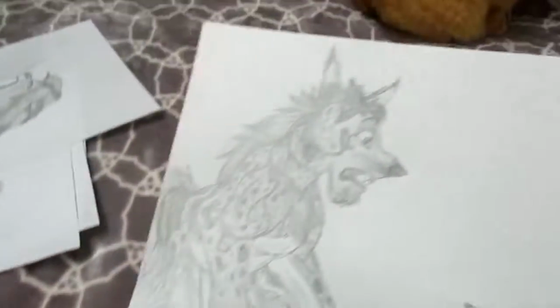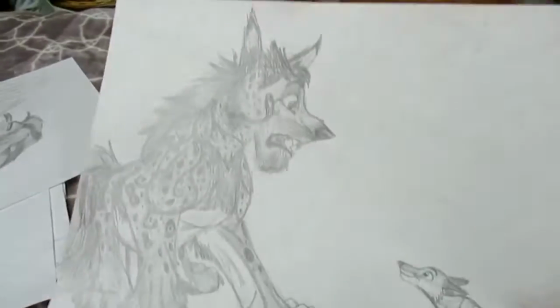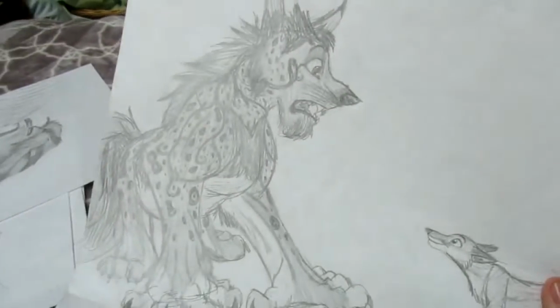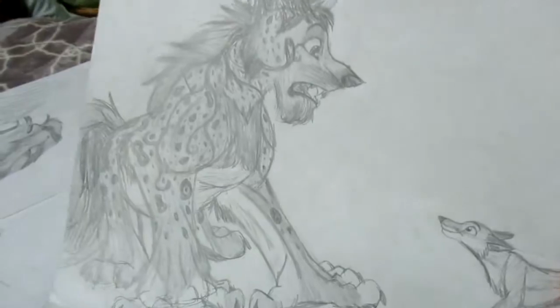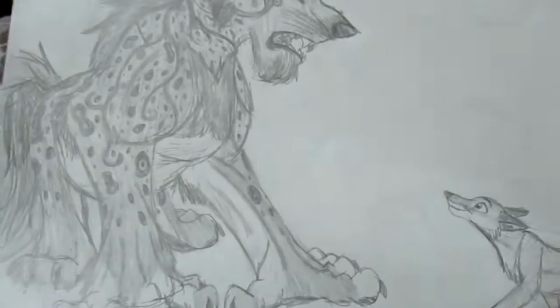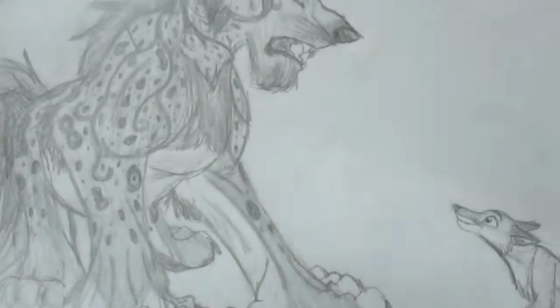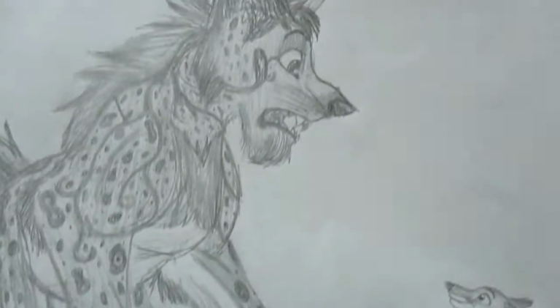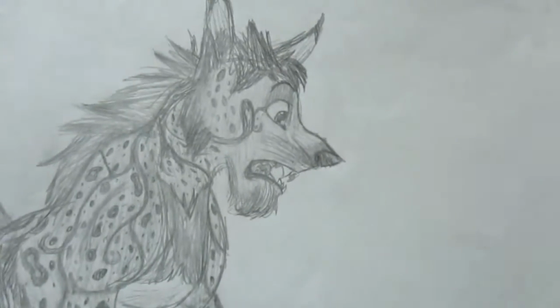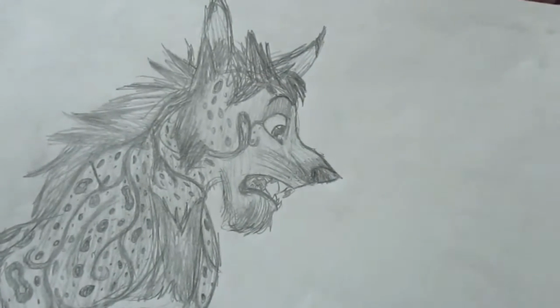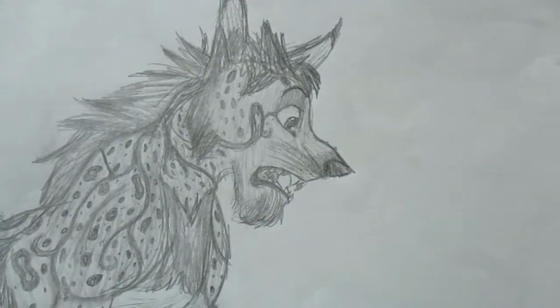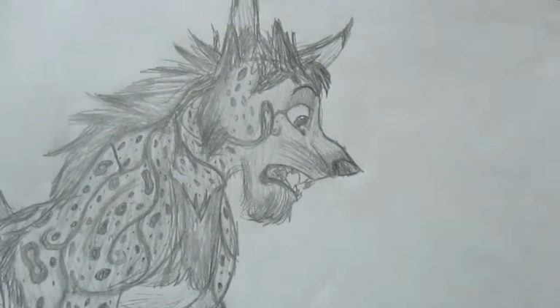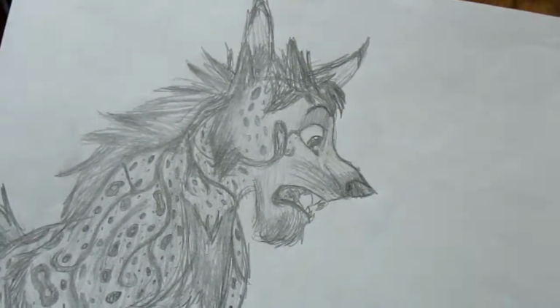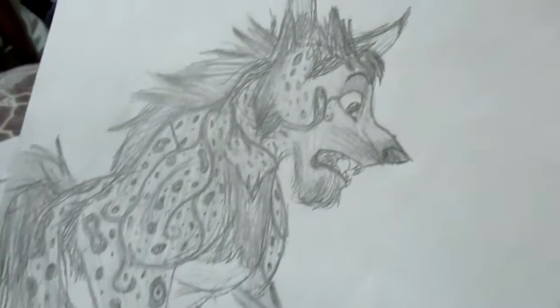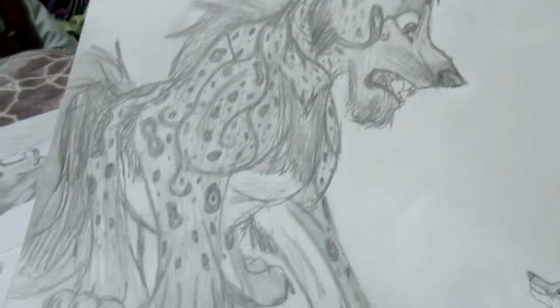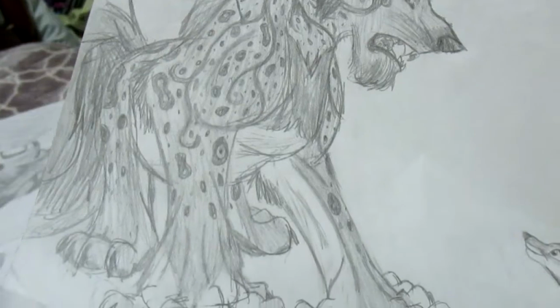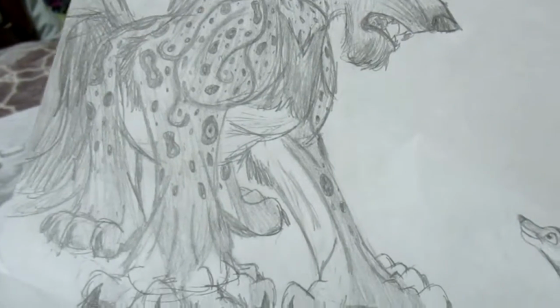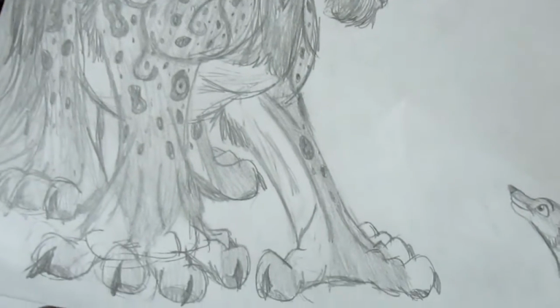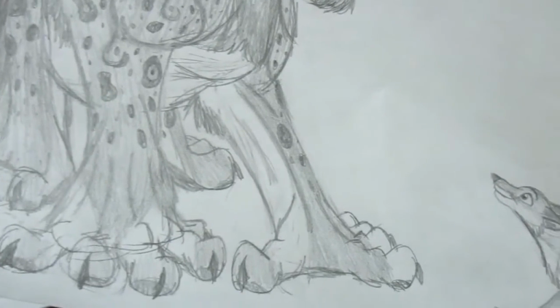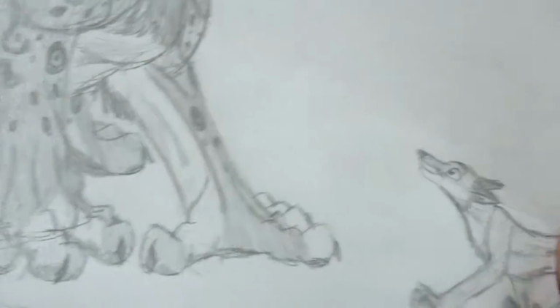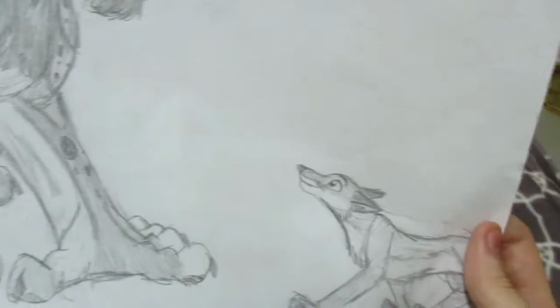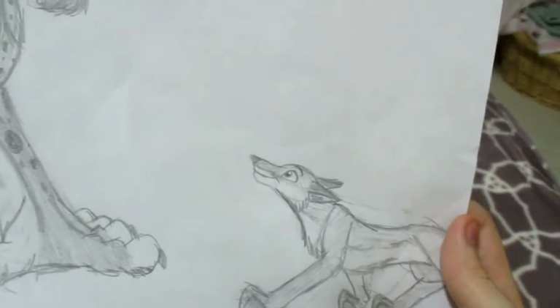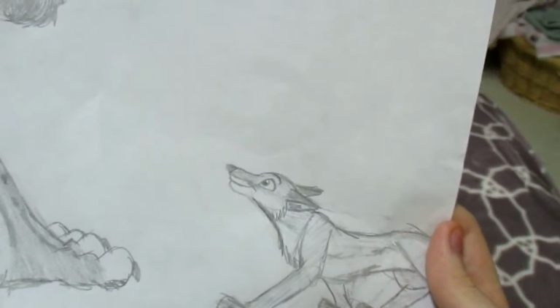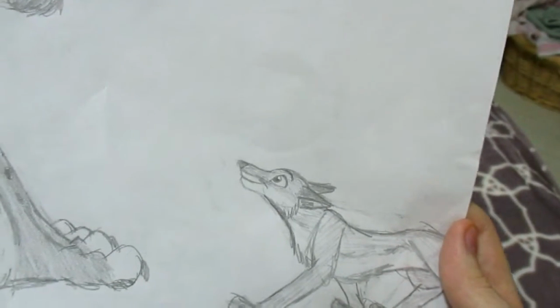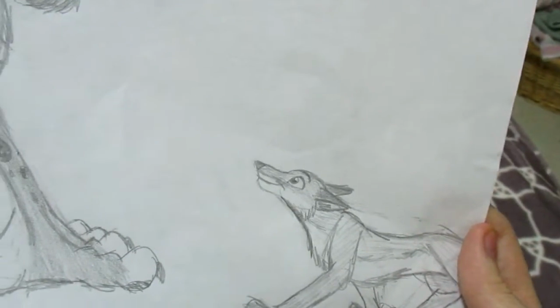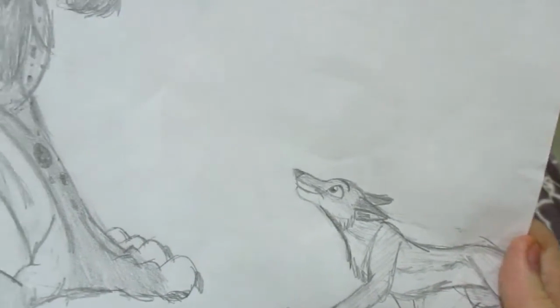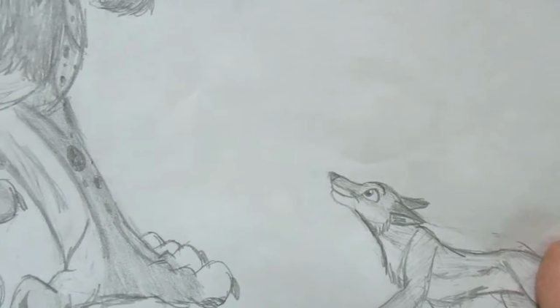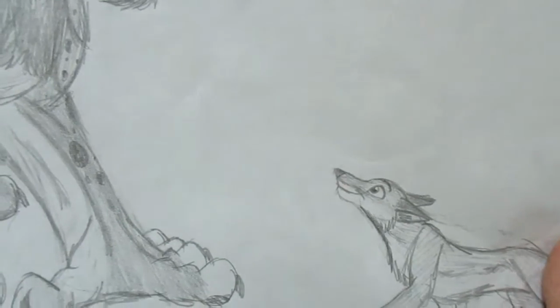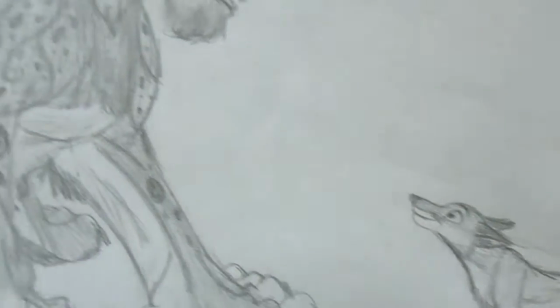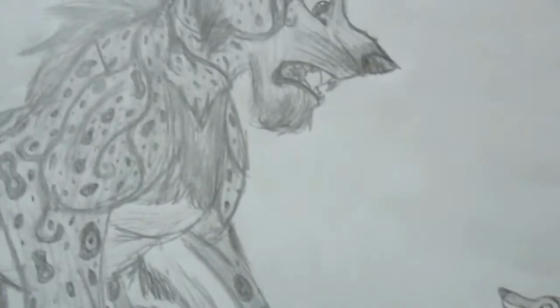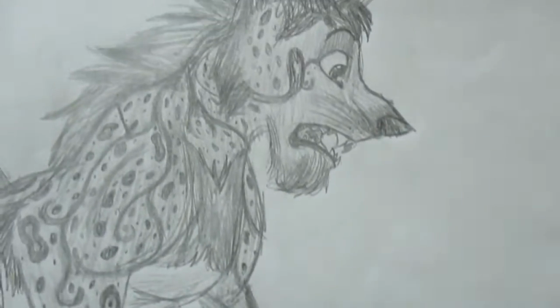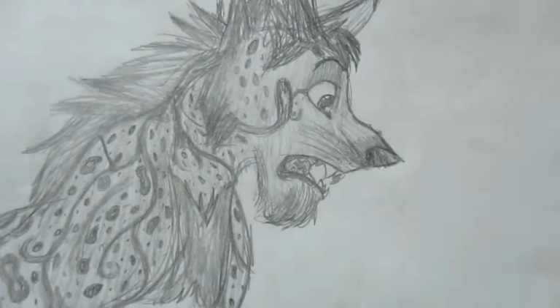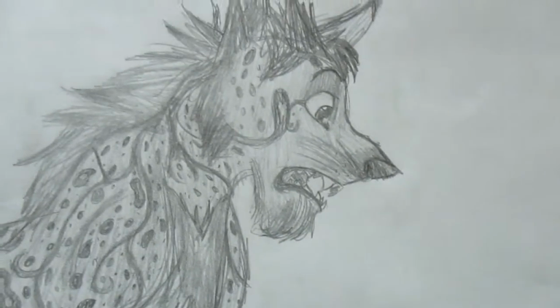This is just some random monster character. It takes more after a wolf, as you see here. It's more of a sketch with a fox — a girl fox.